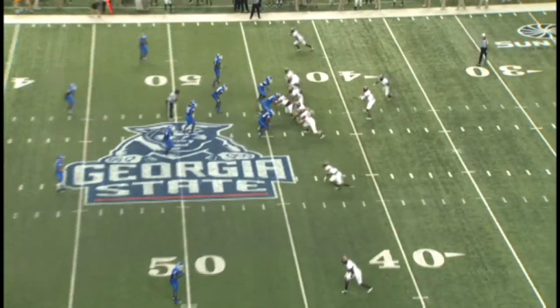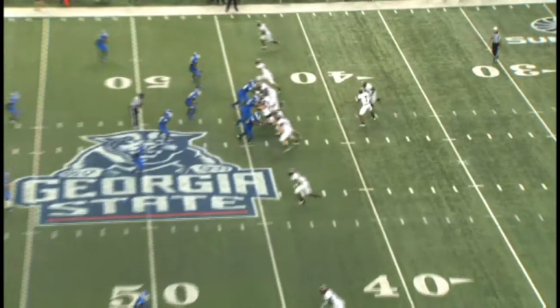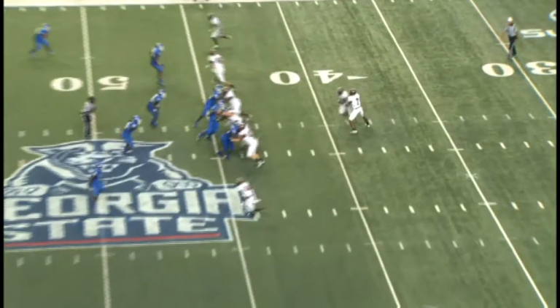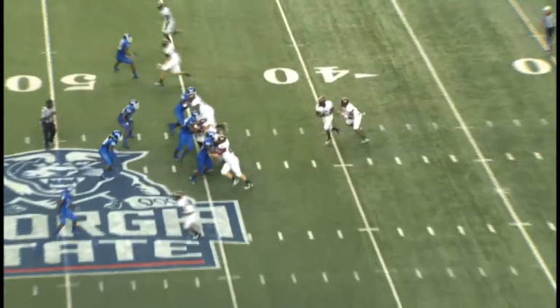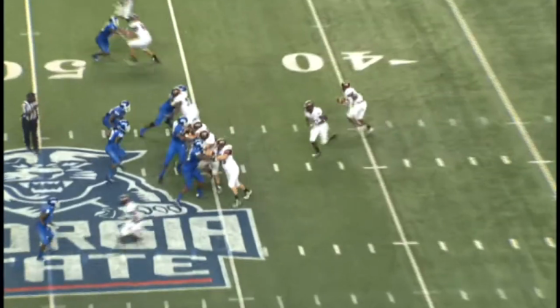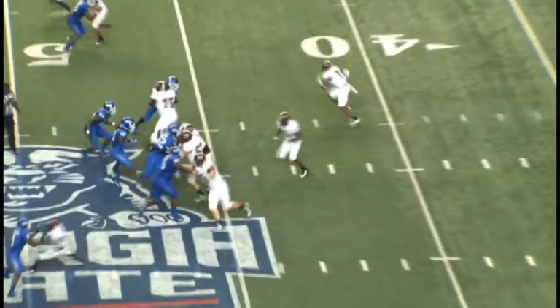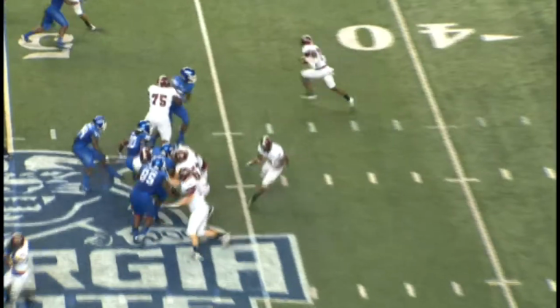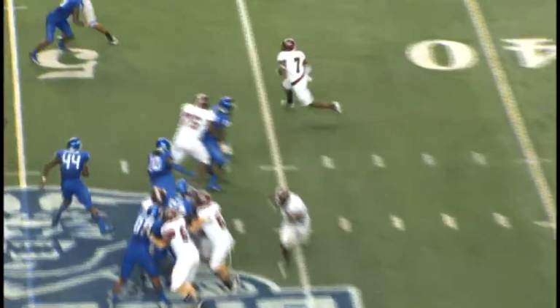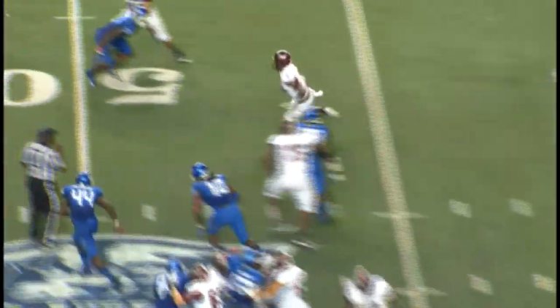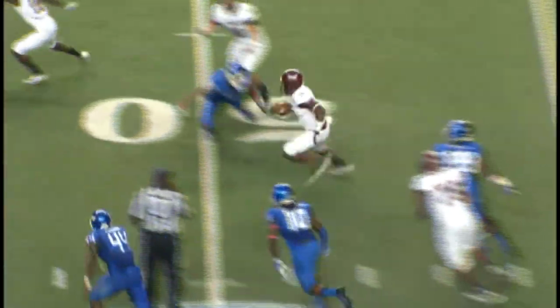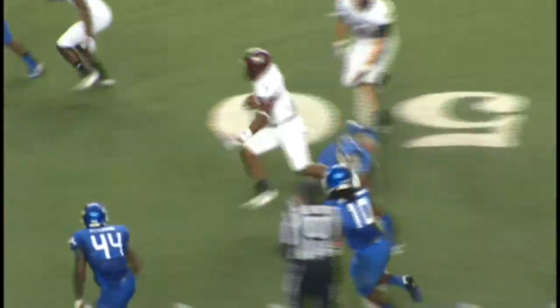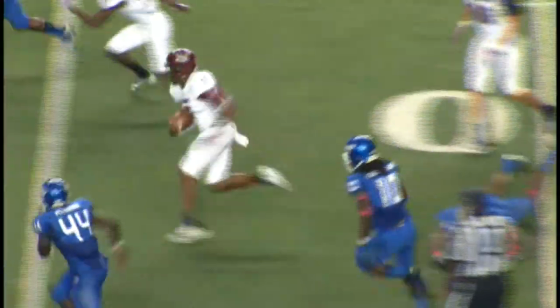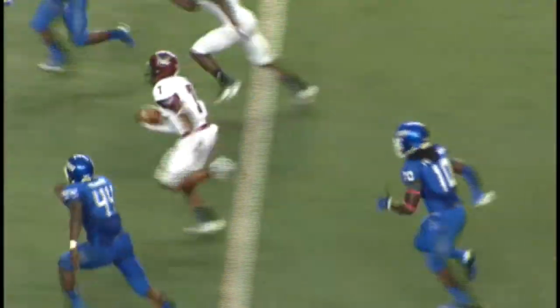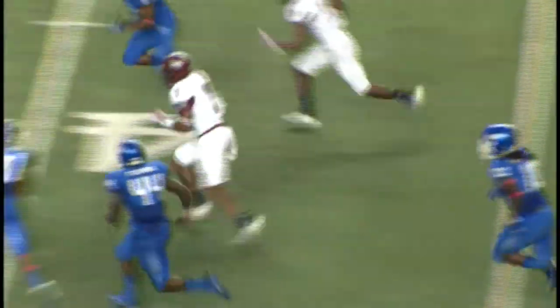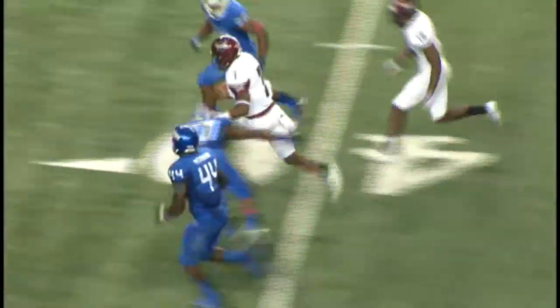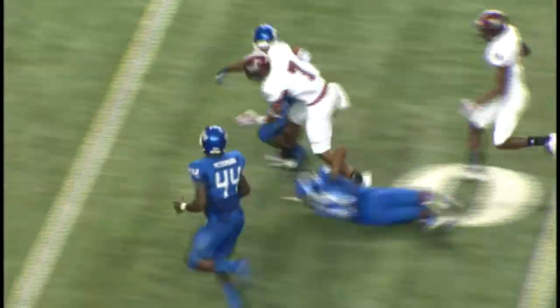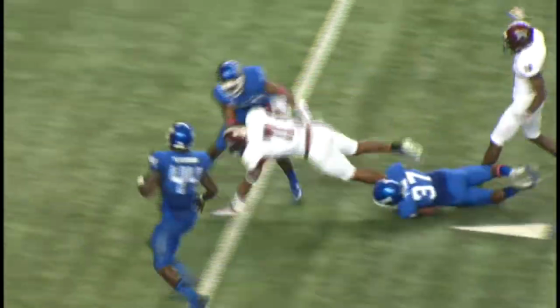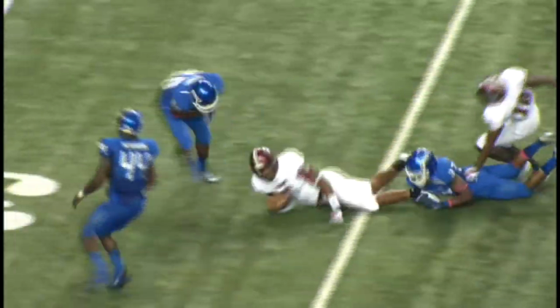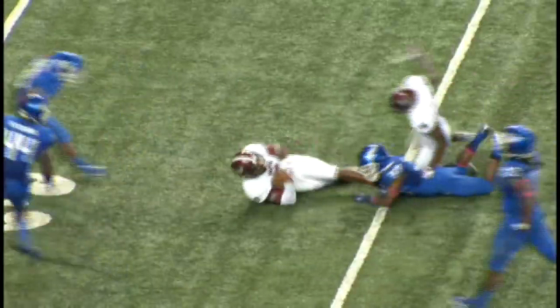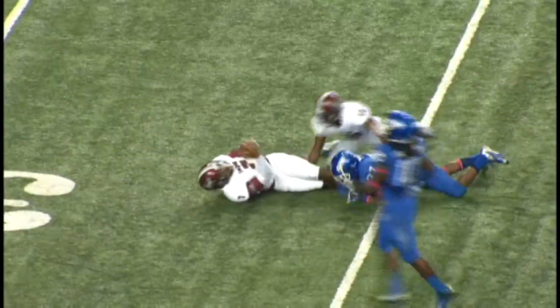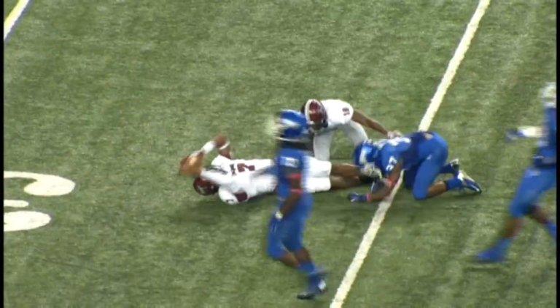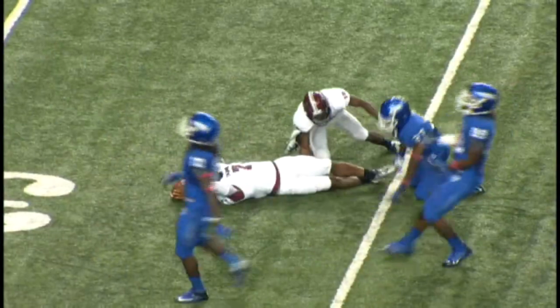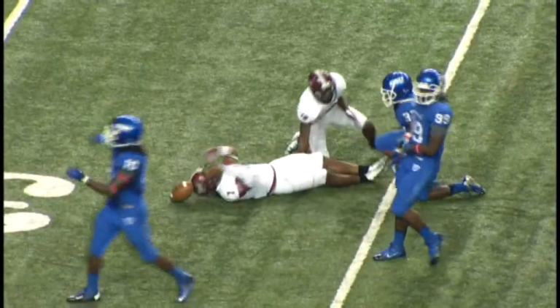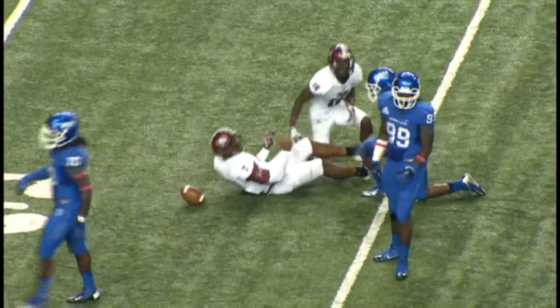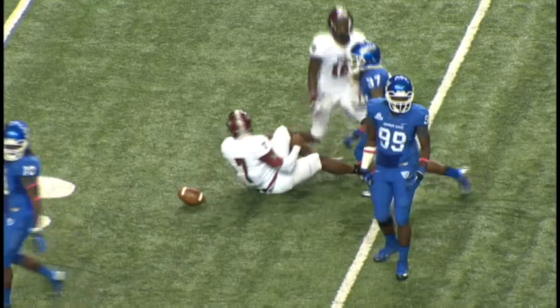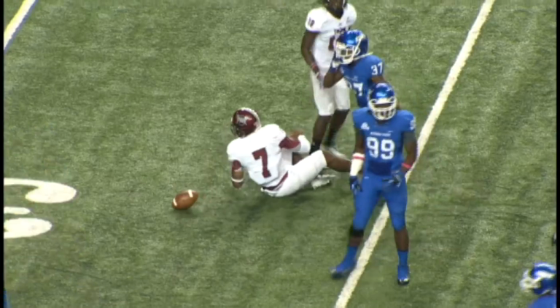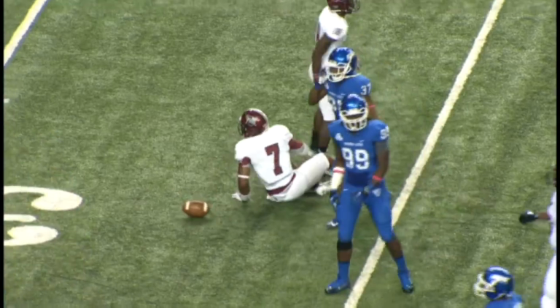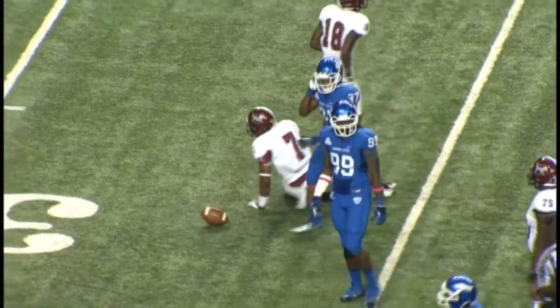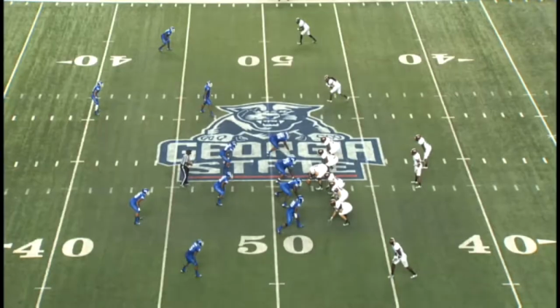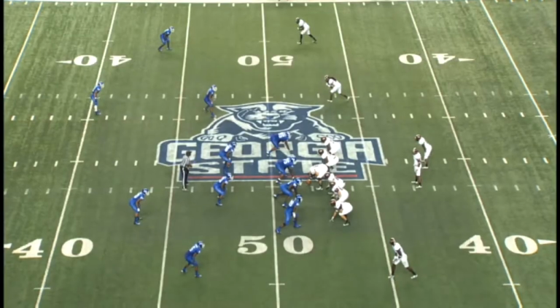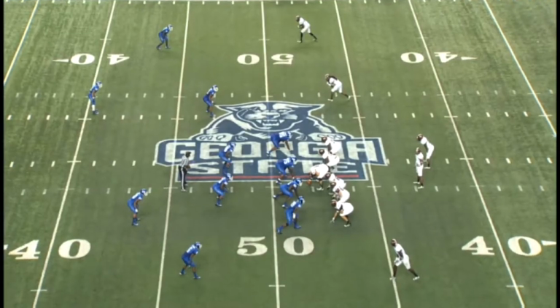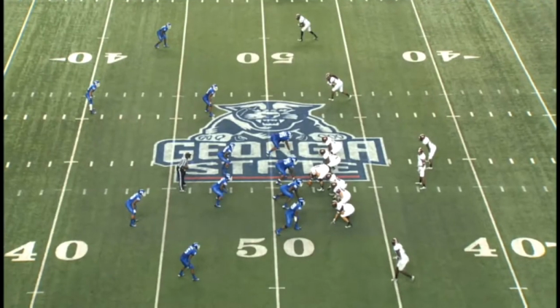44-yard line, Troy's own territory. Quarterback option keeper, Deion Speed to the 40. He's to the 35, down at the 34-yard line. At the 48-yard line.